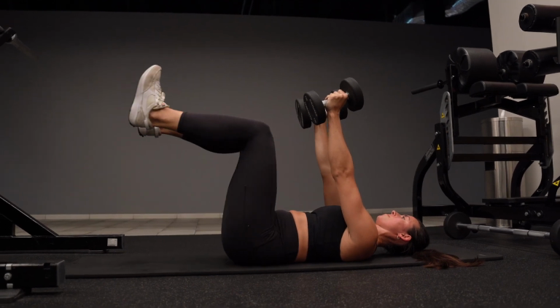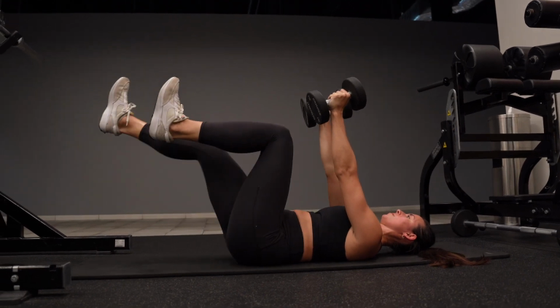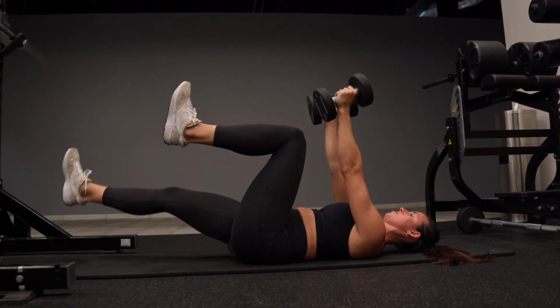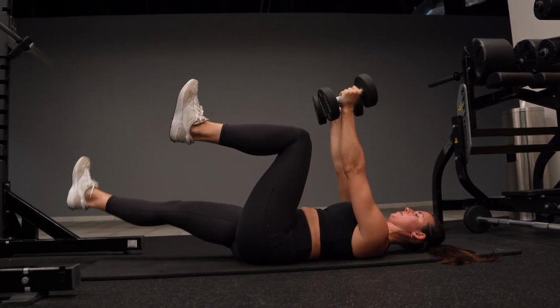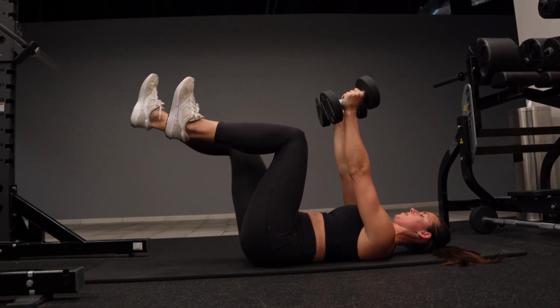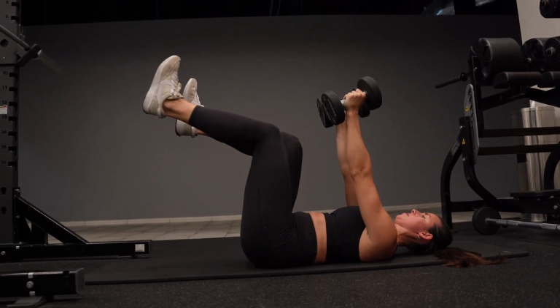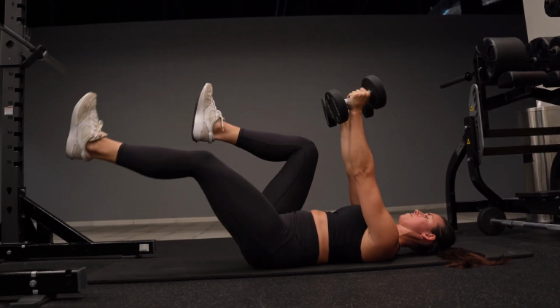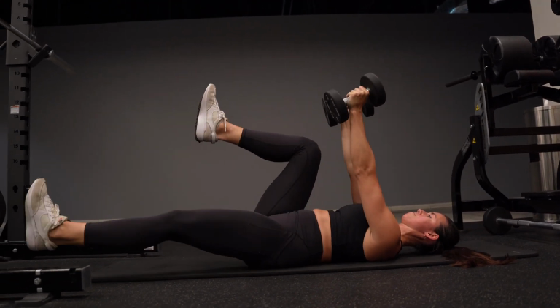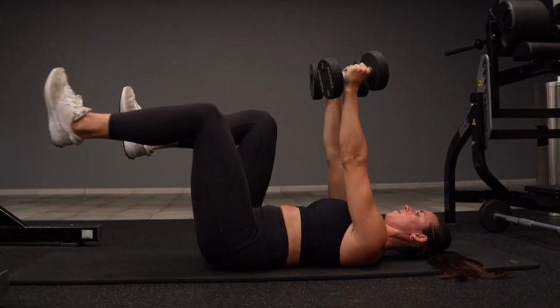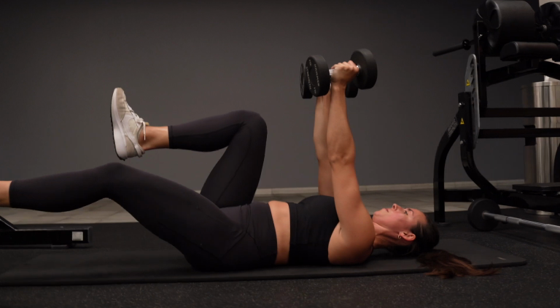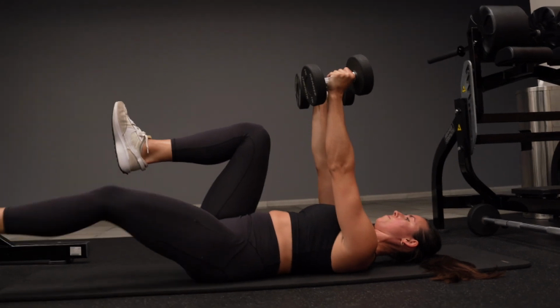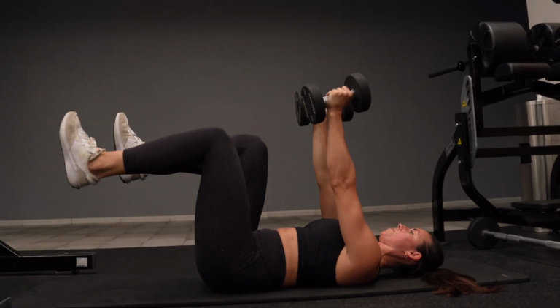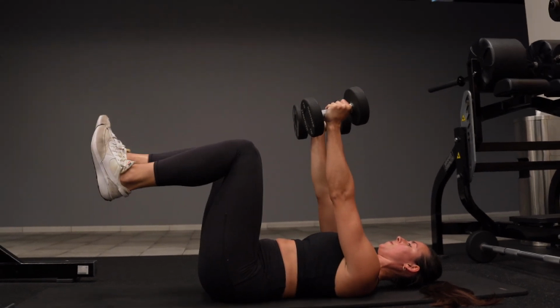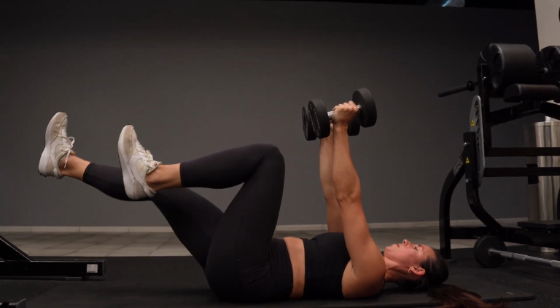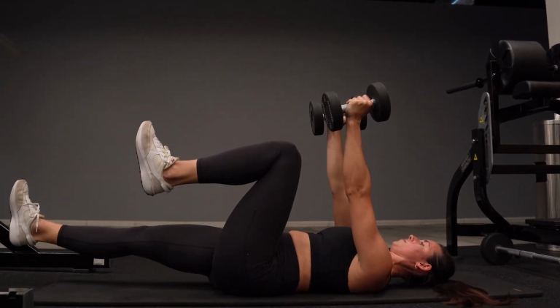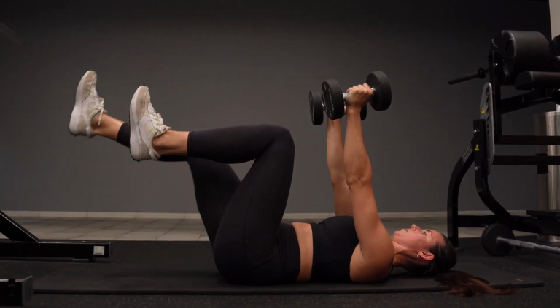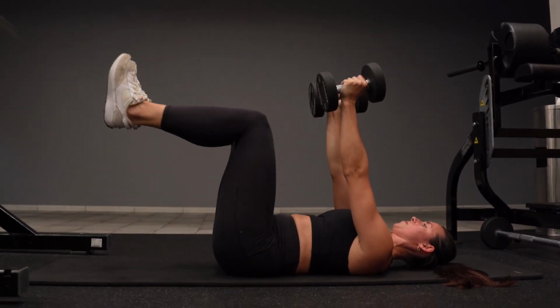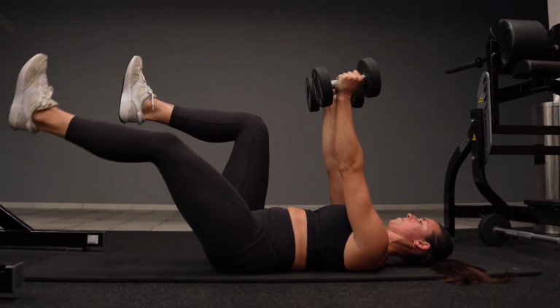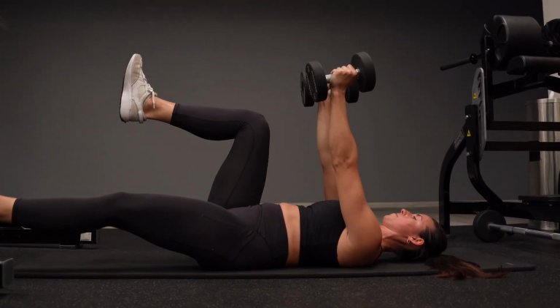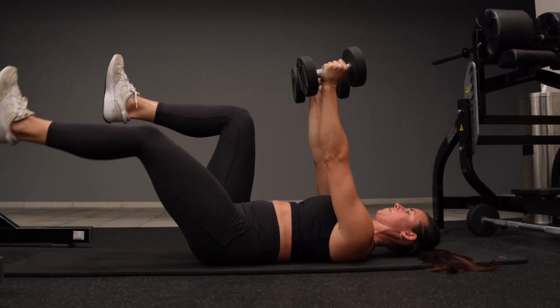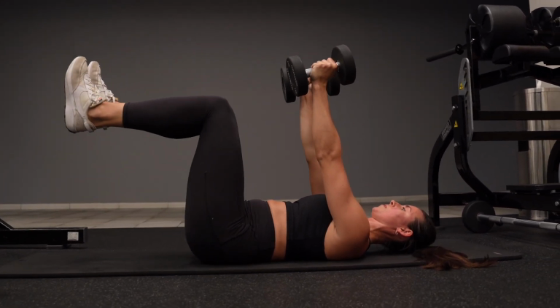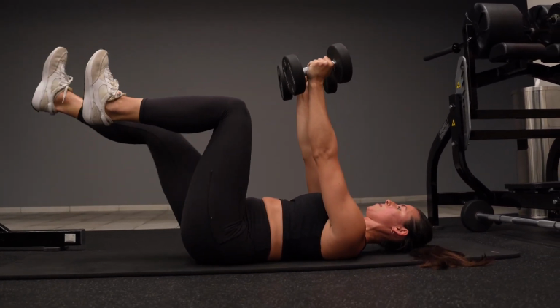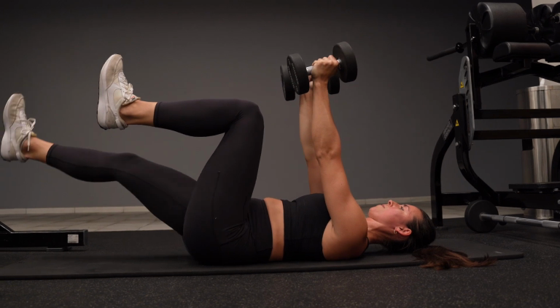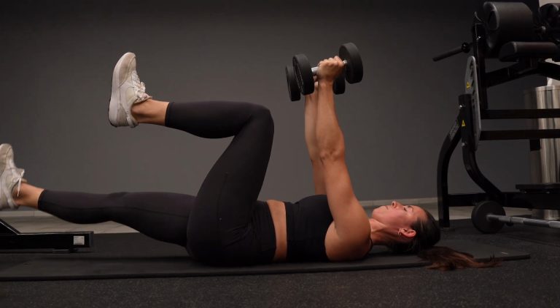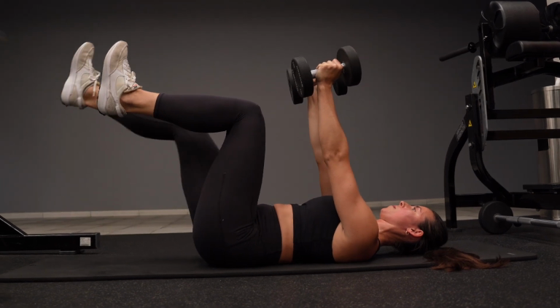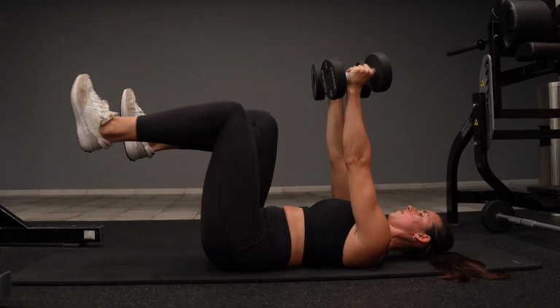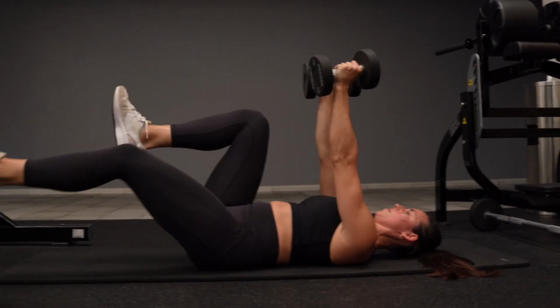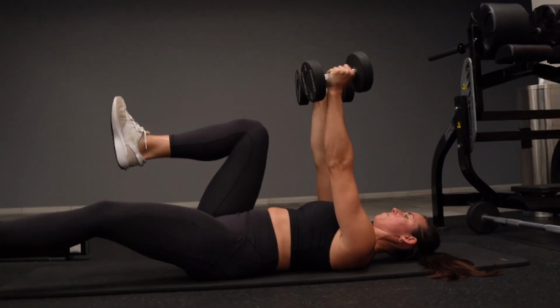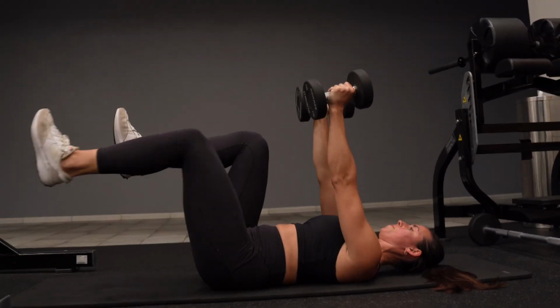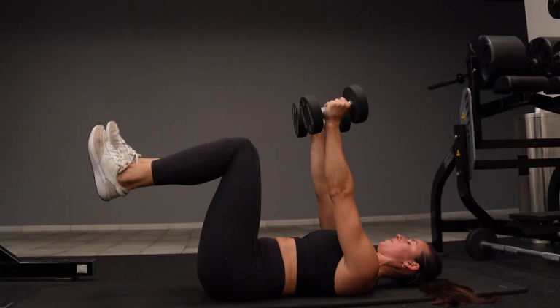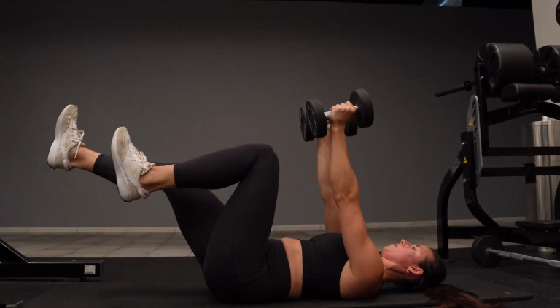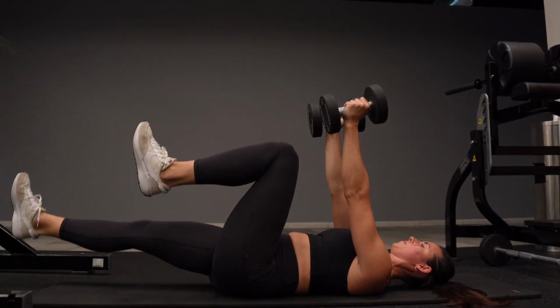Naturally, as you lower your legs down, your back is going to want to create space between the mat. So your goal is to prevent that by keeping your core as tight as possible and really thinking about gluing your back to the mat.